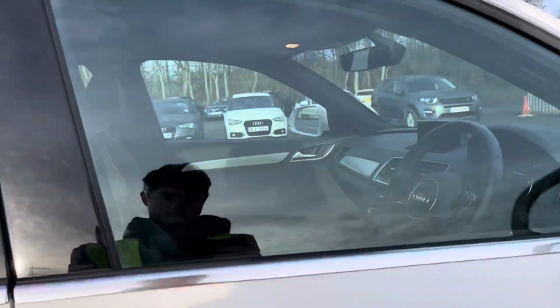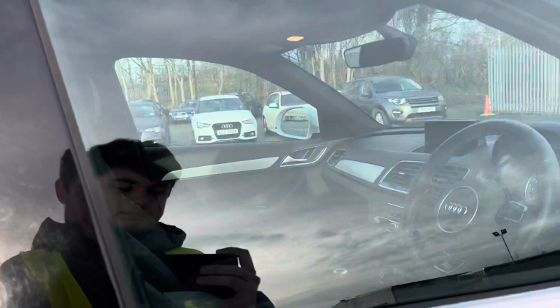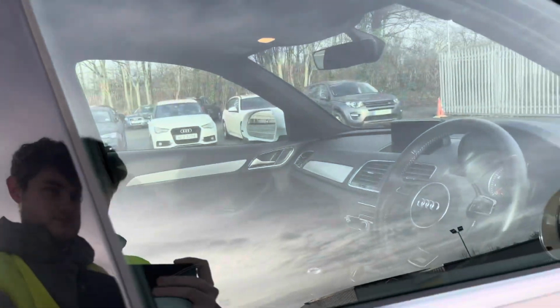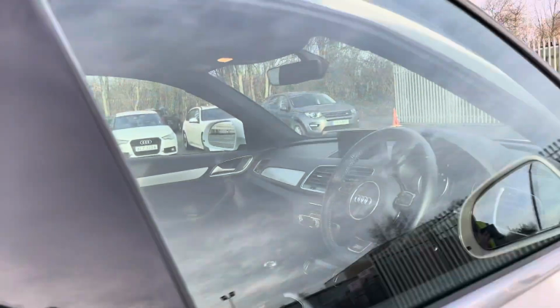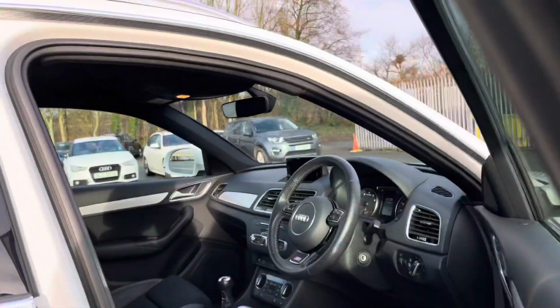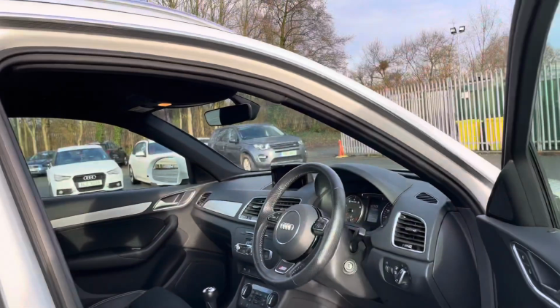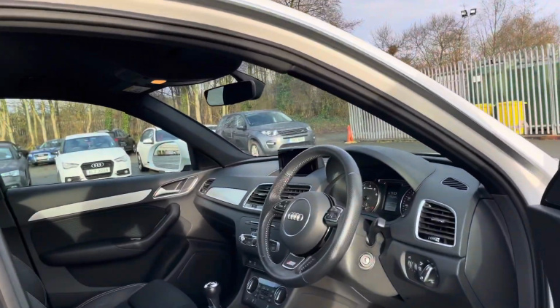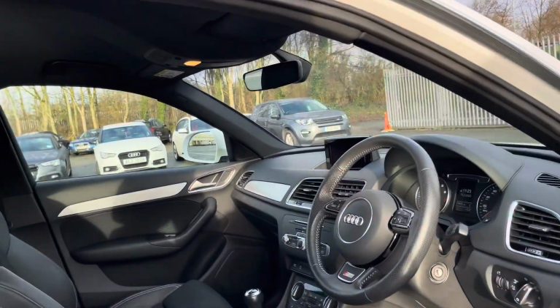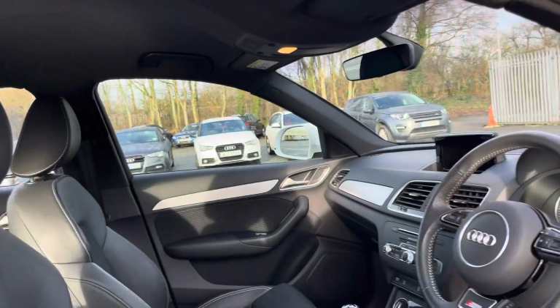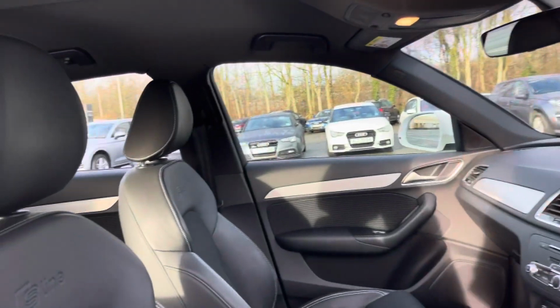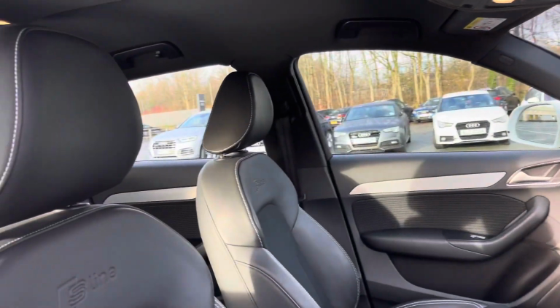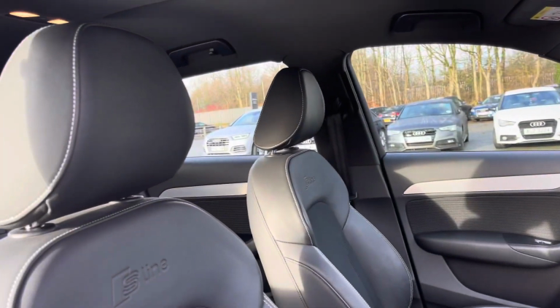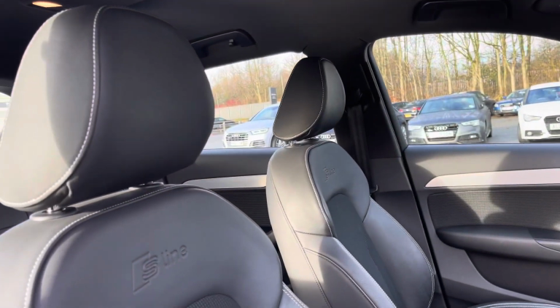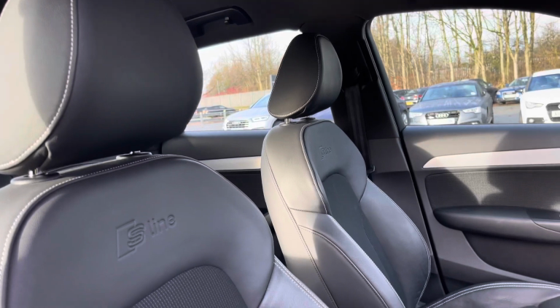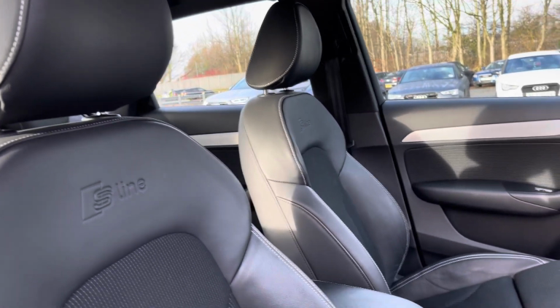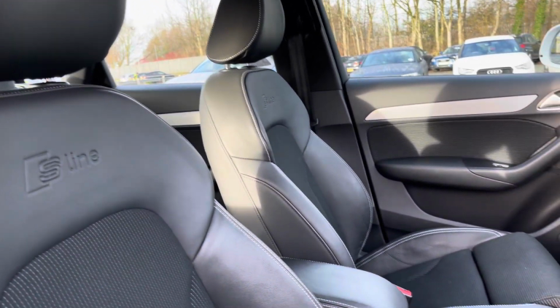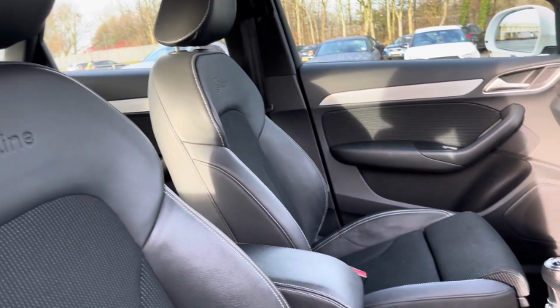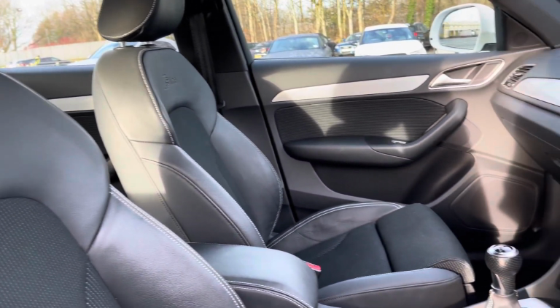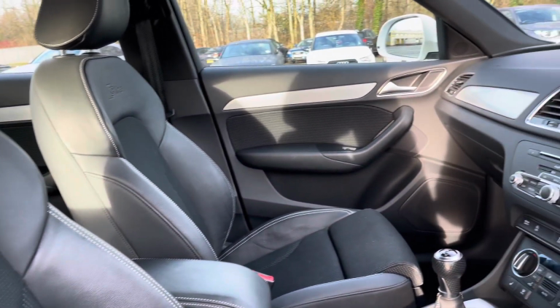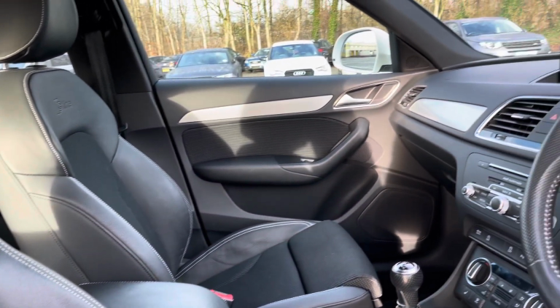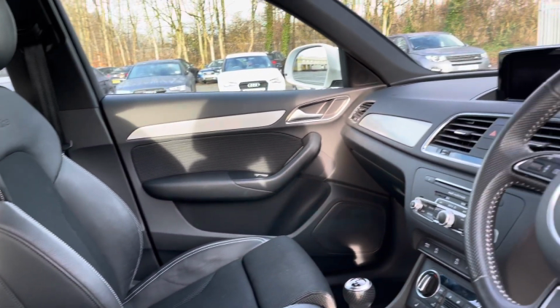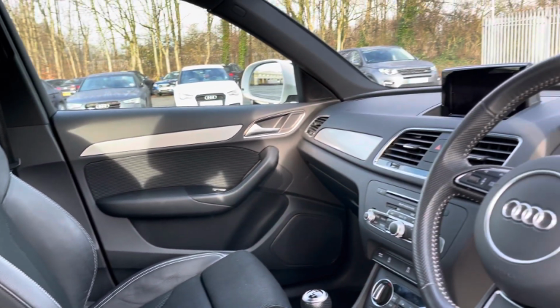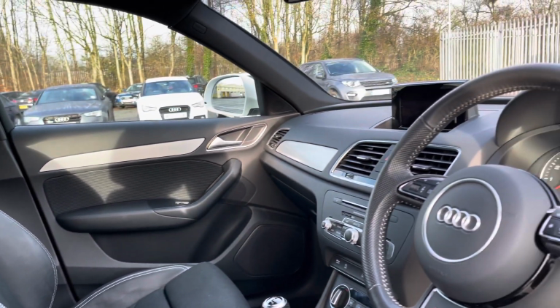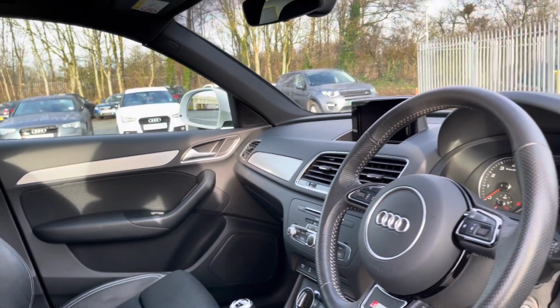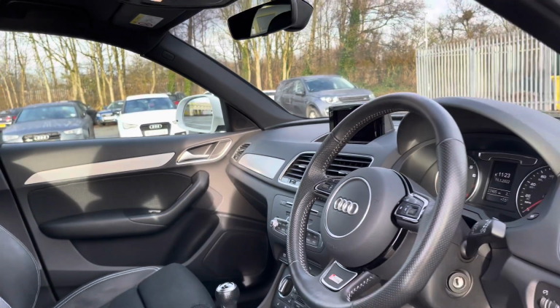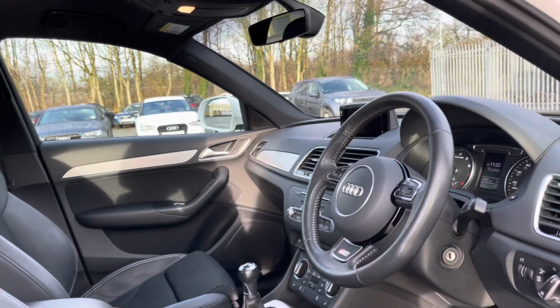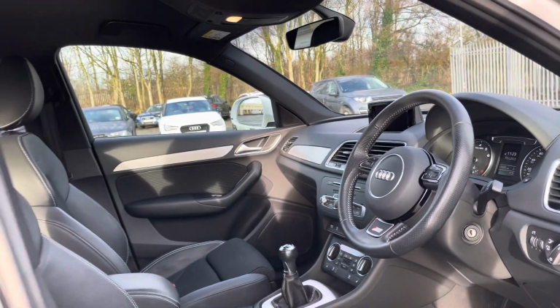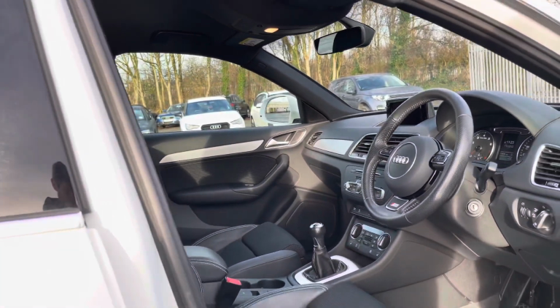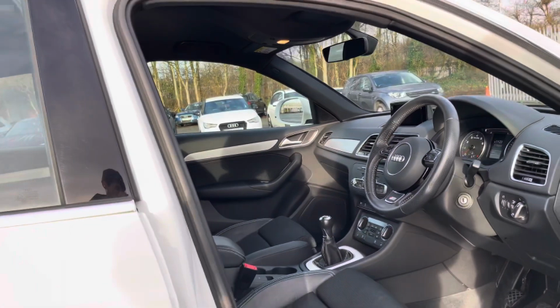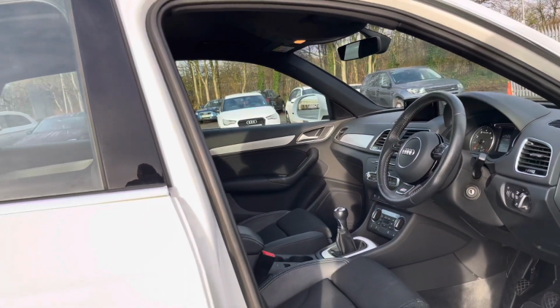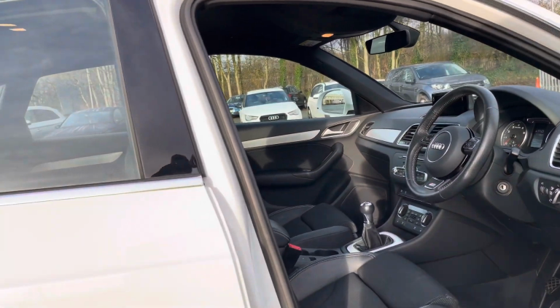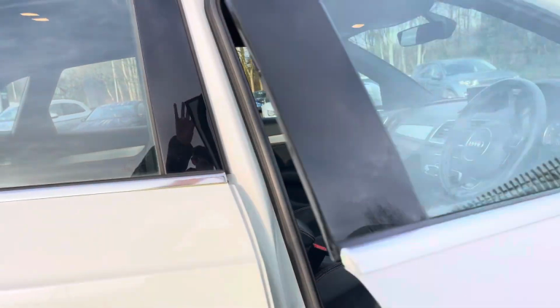Now moving into the front interior, you can see it looks the part too with the gorgeous black sprint cloth and leather front seats embossed with the S Line logo. The interior is also finished with matte brushed aluminium inlays which really refines the look of this interior.